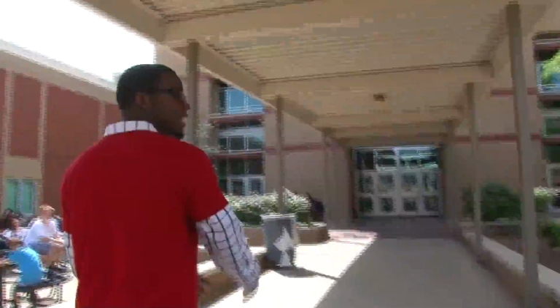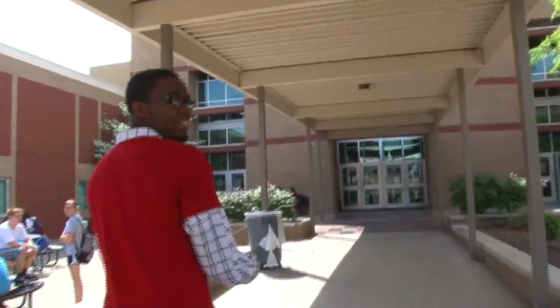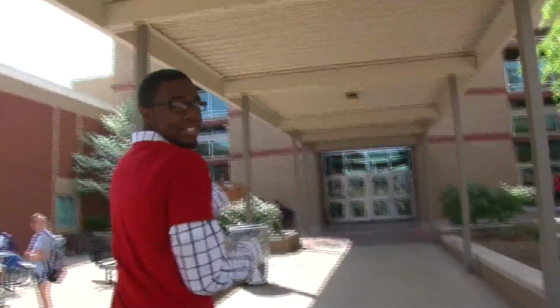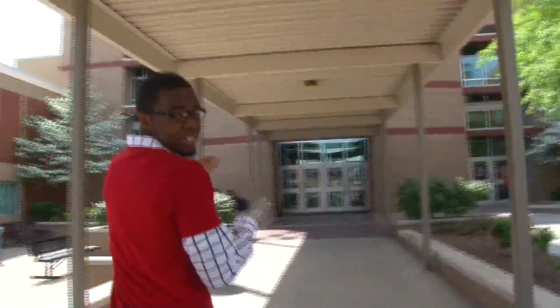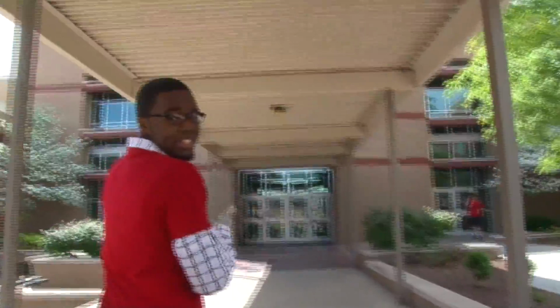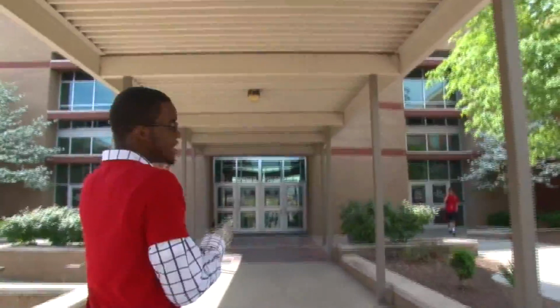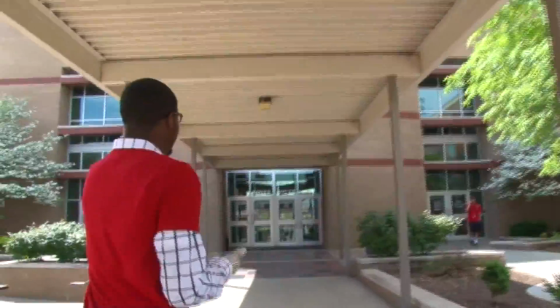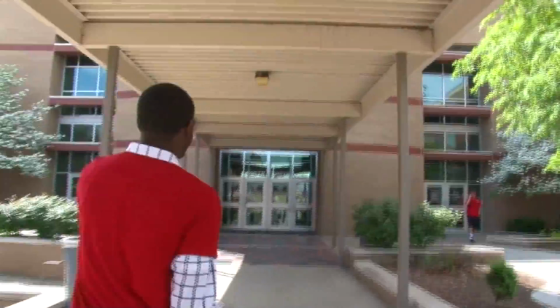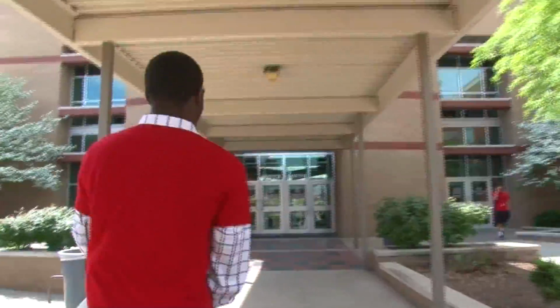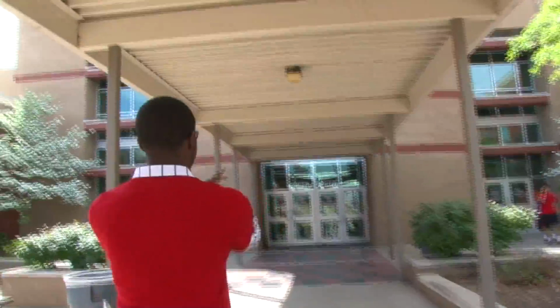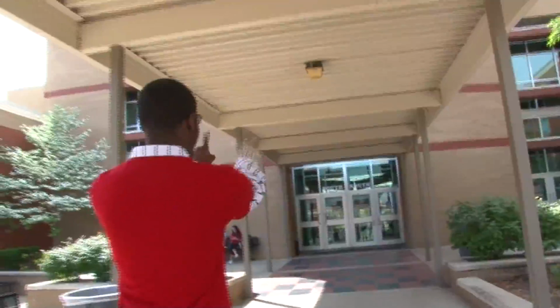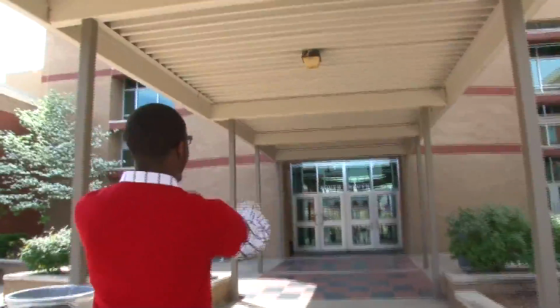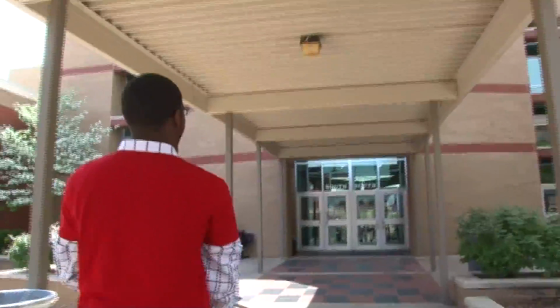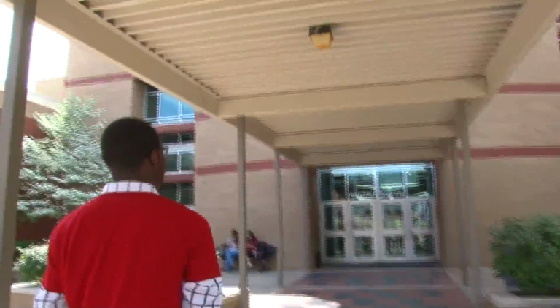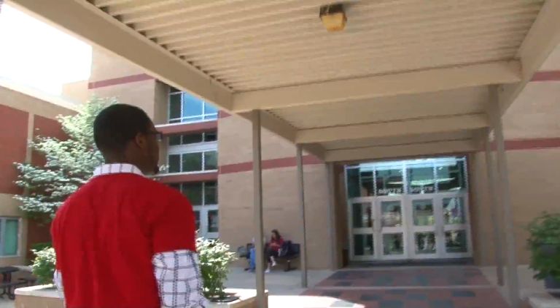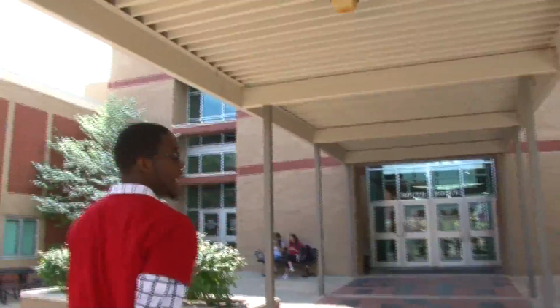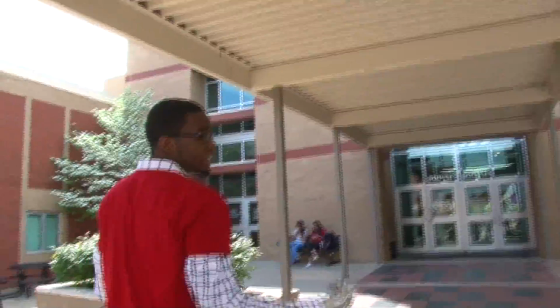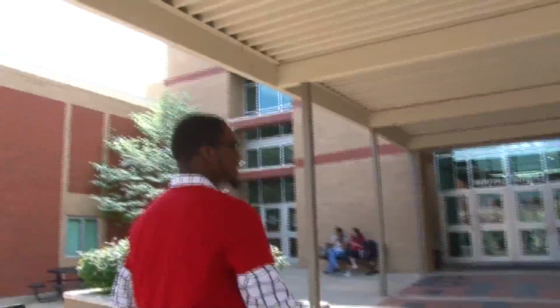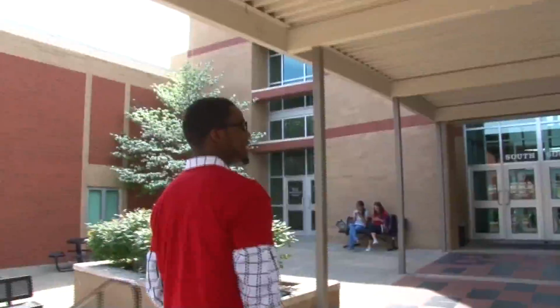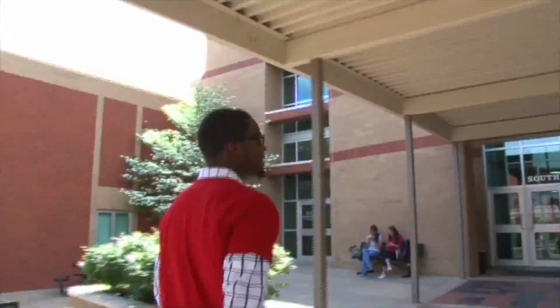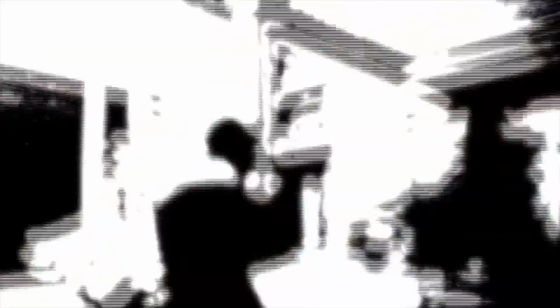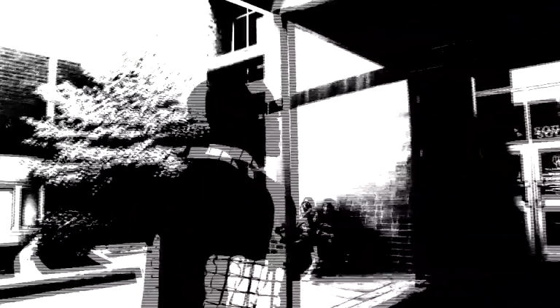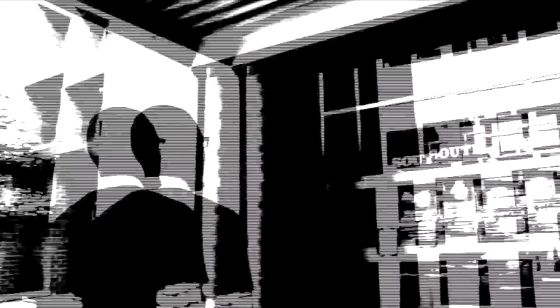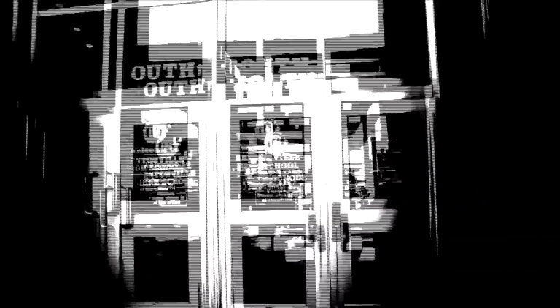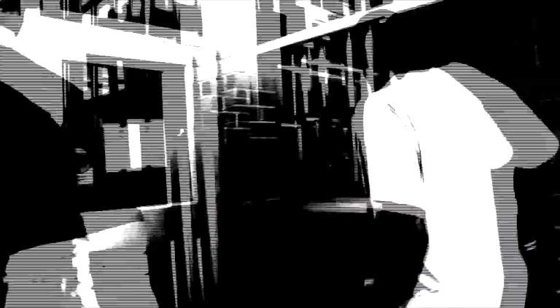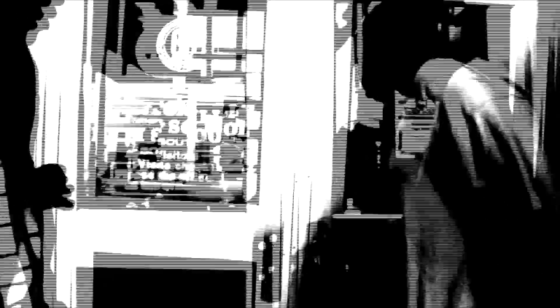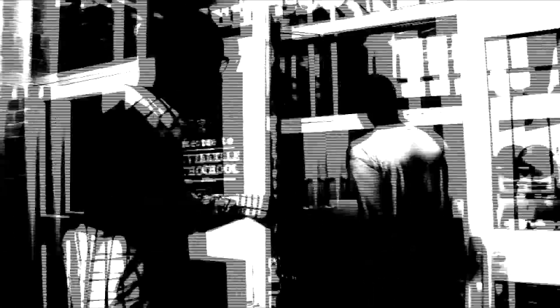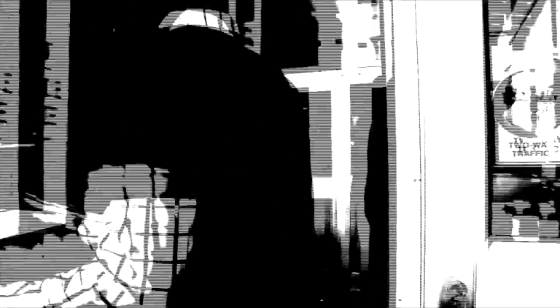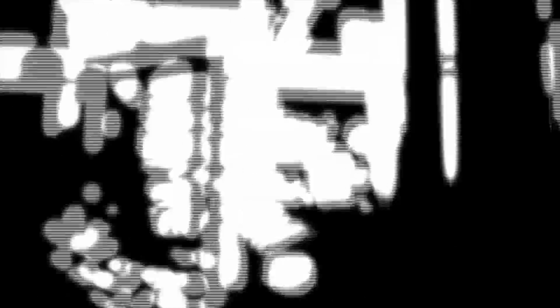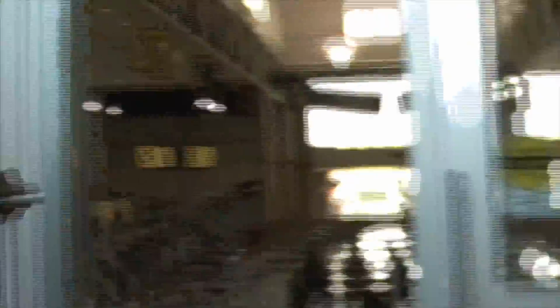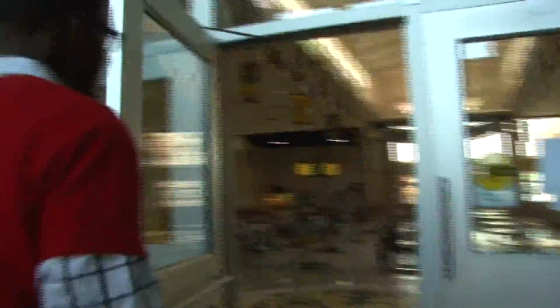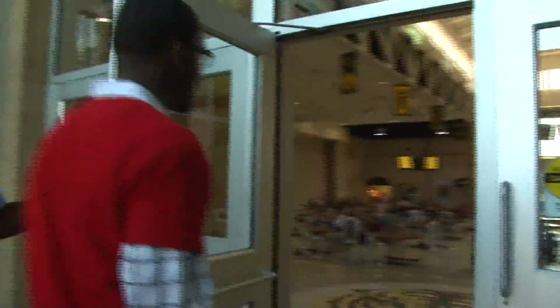Now this, as you can see, is the South Building — I call it South-South. I appreciate it.